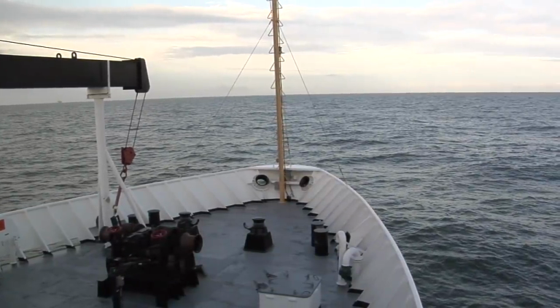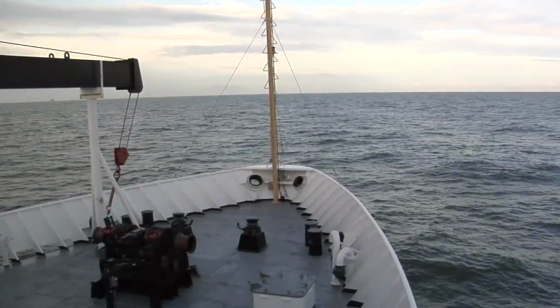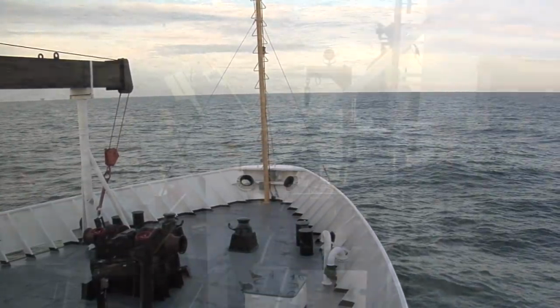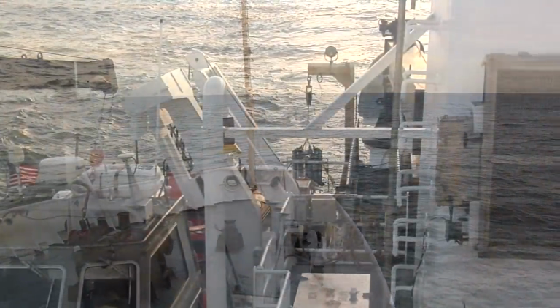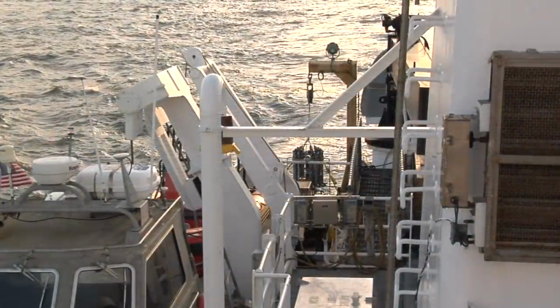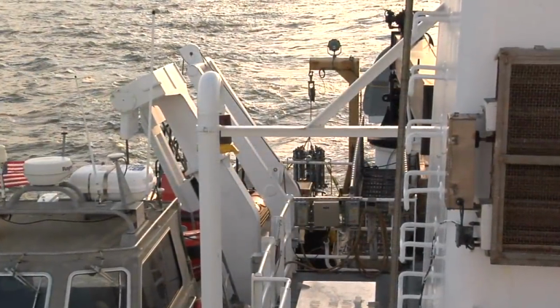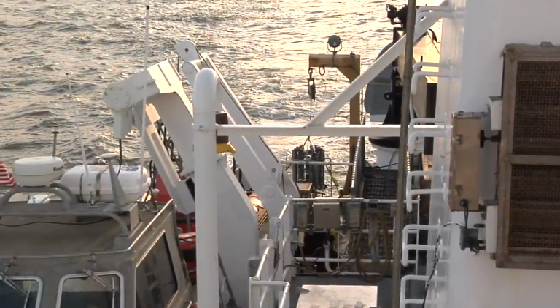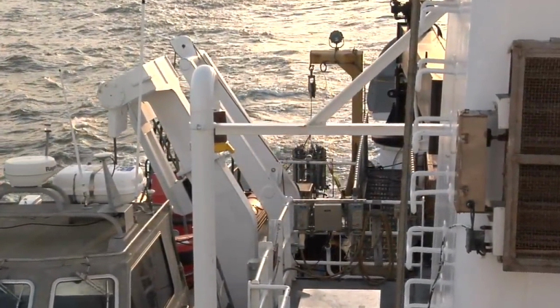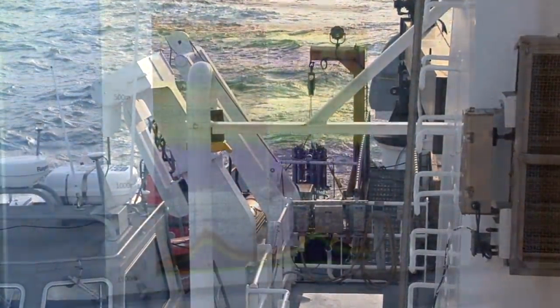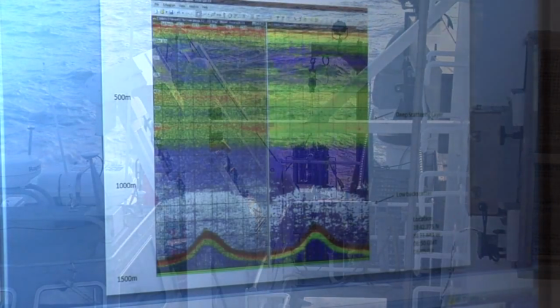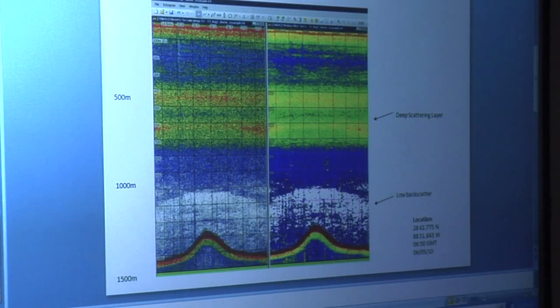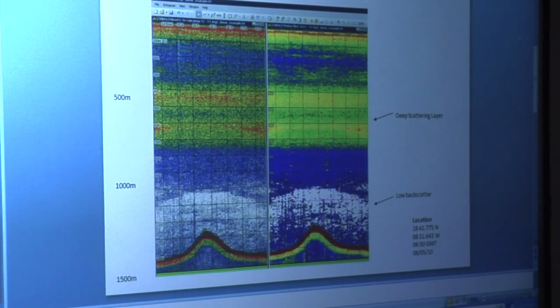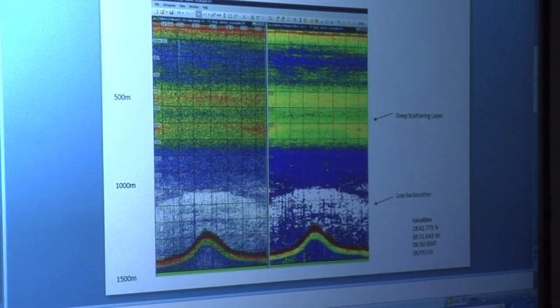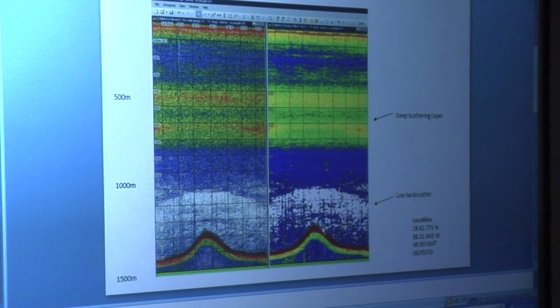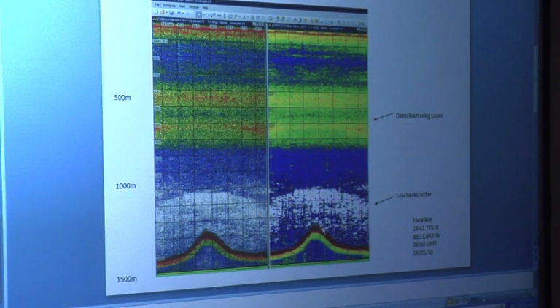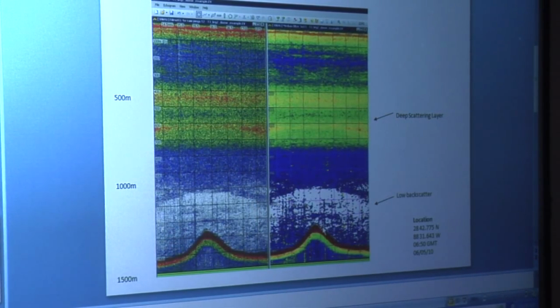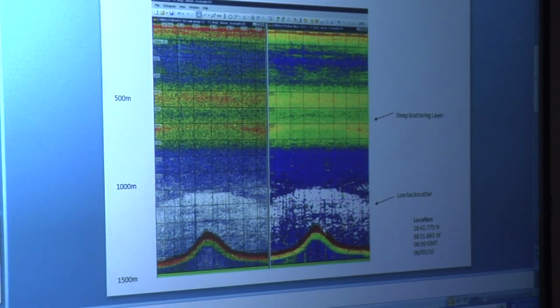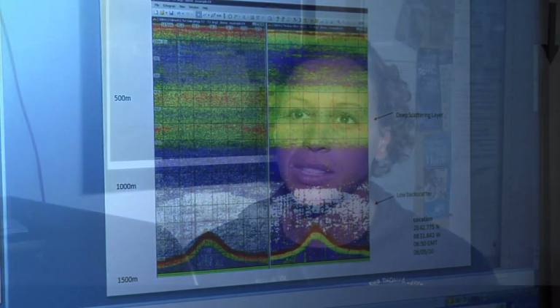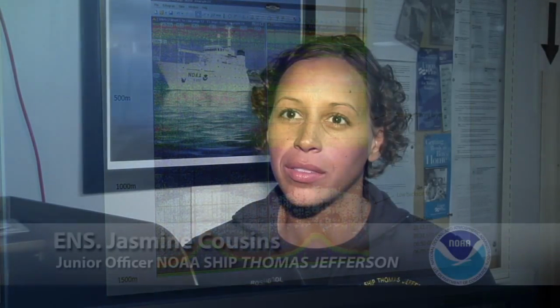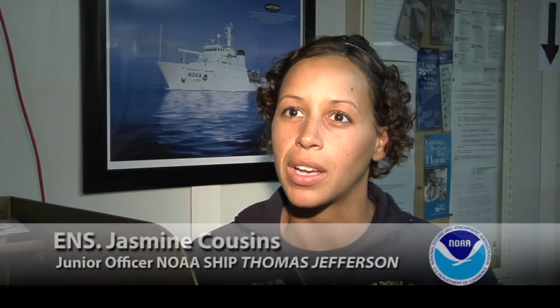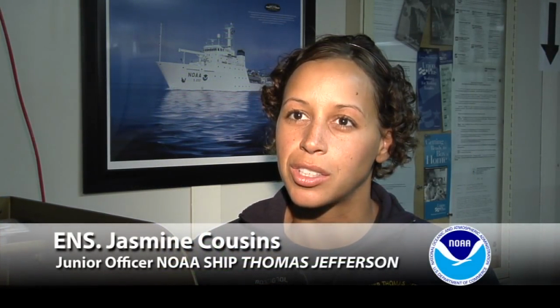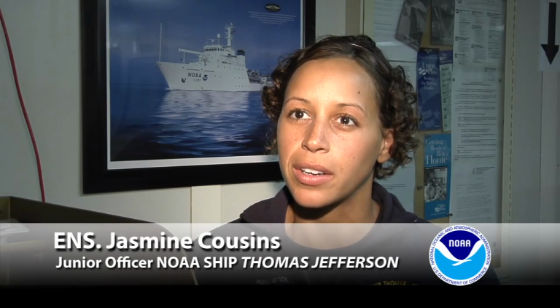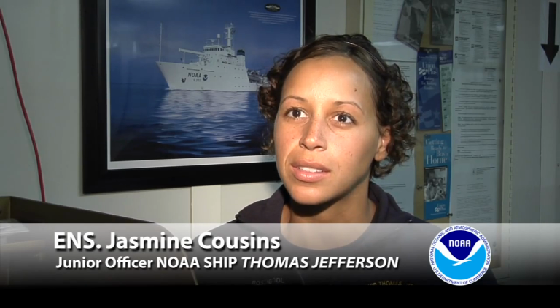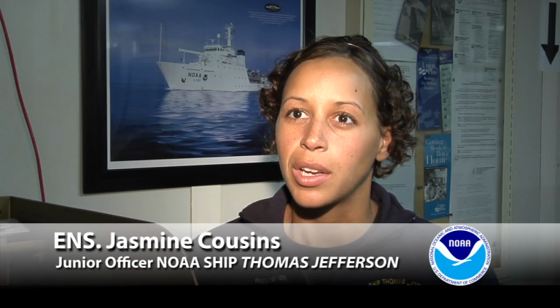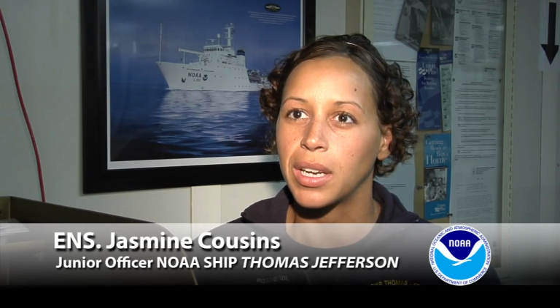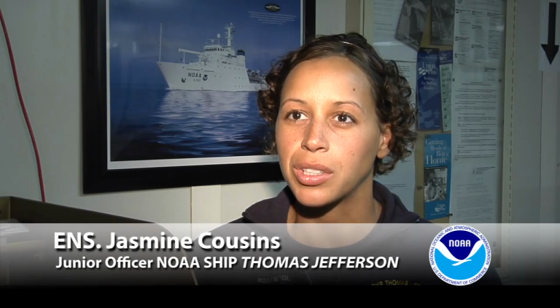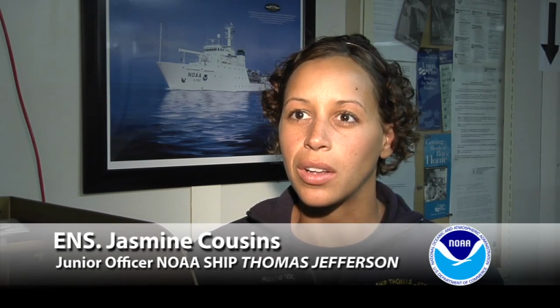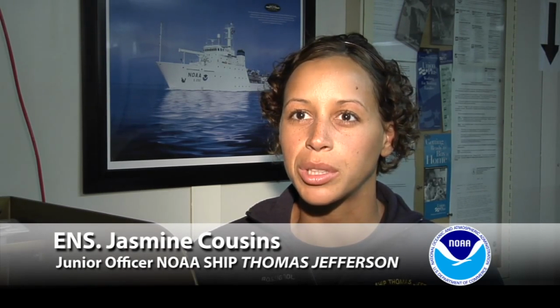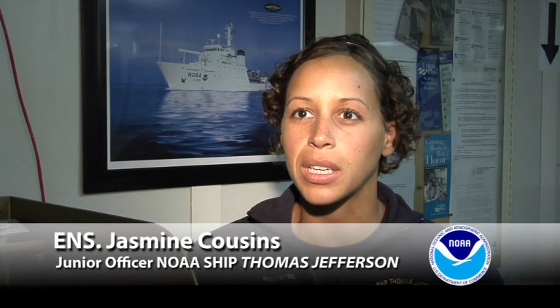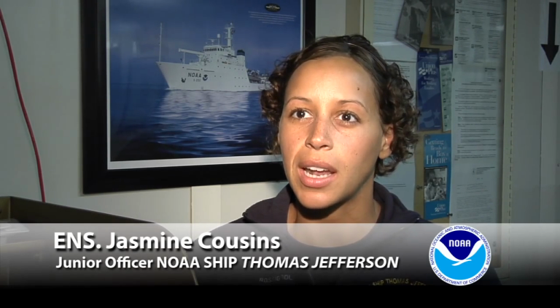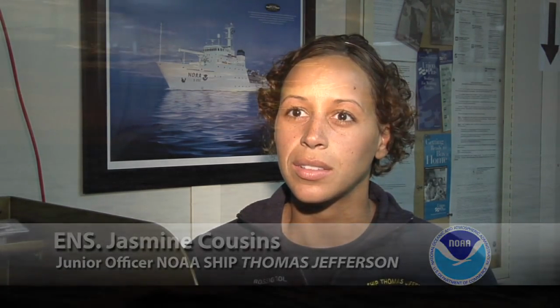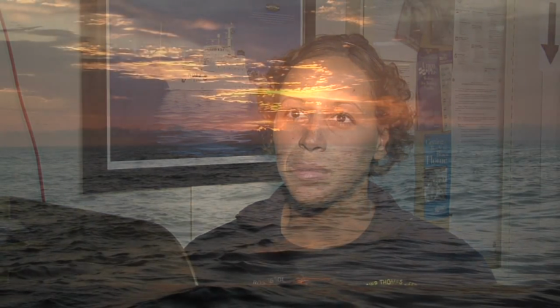This vessel does hydrographic research, so we typically do mapping of the ocean floor, making sure that there are no wrecks or obstructions in any of the charted areas. We make sure that all the commerce ships can get in and out as need be.